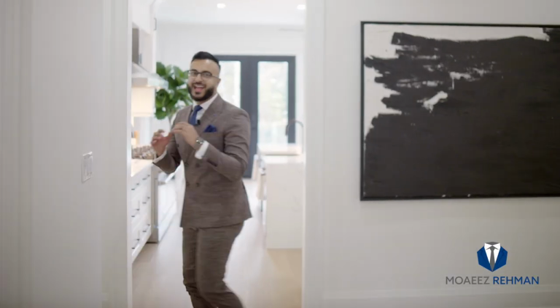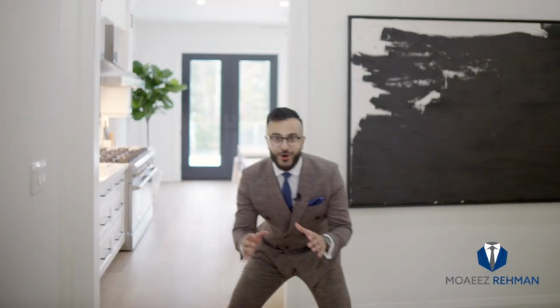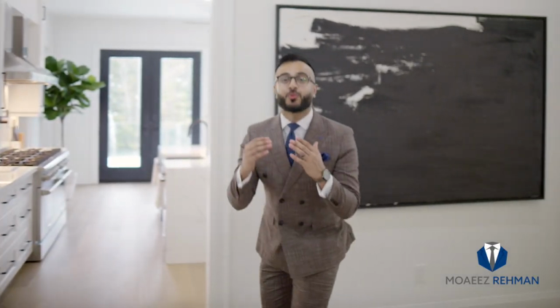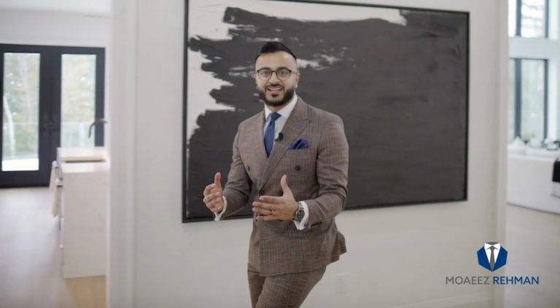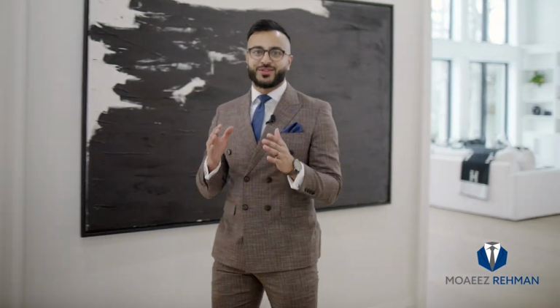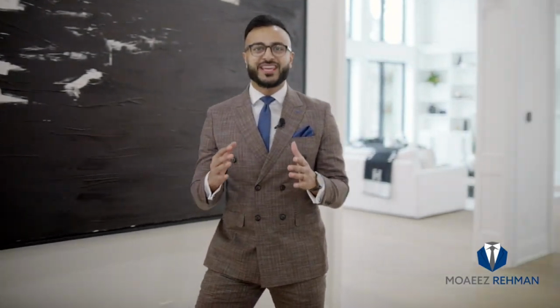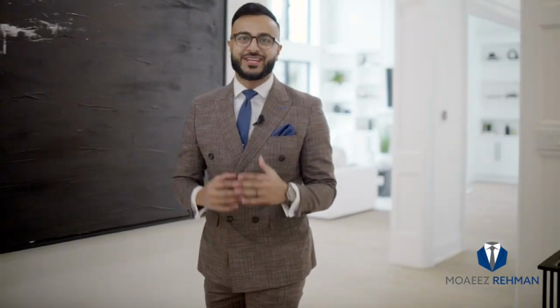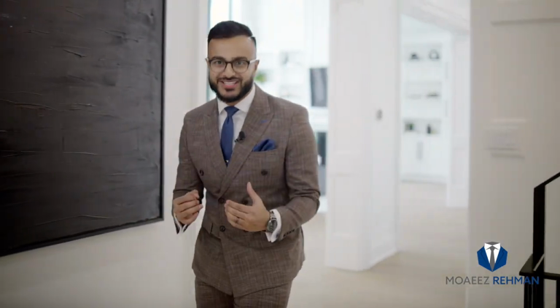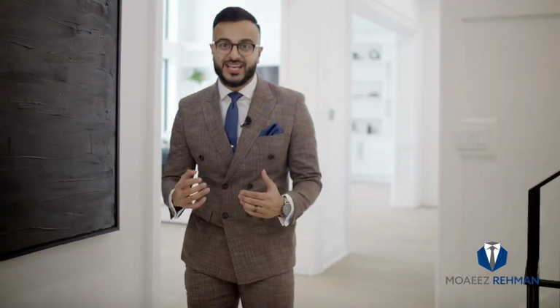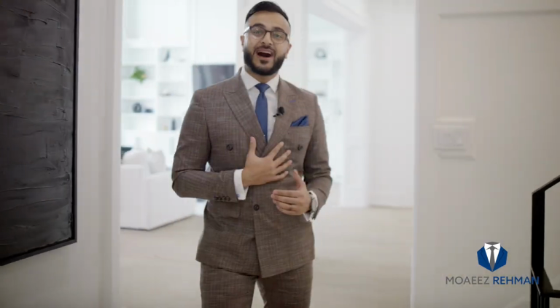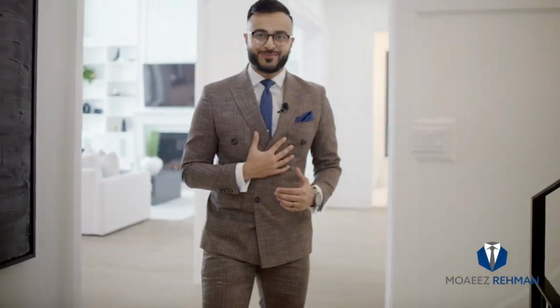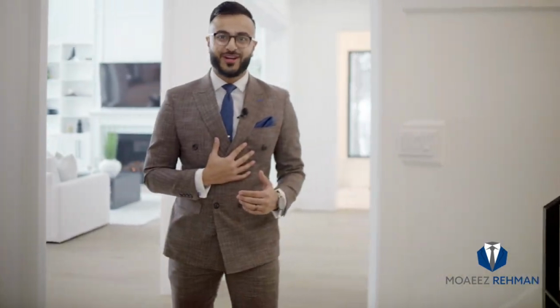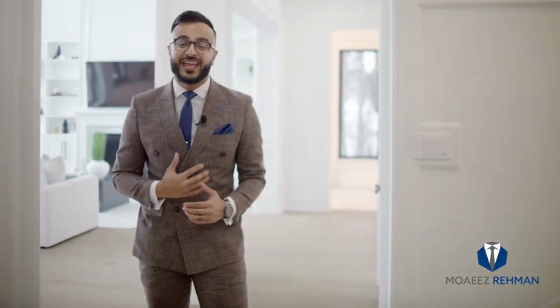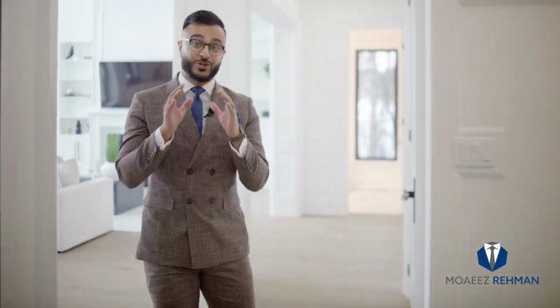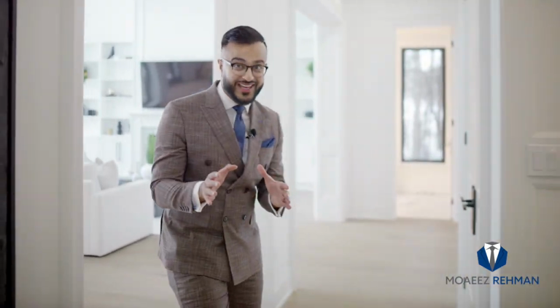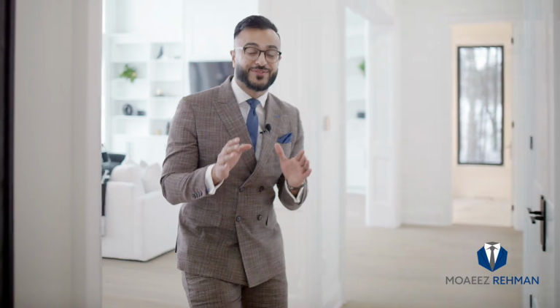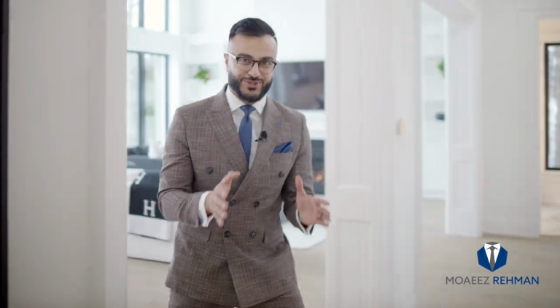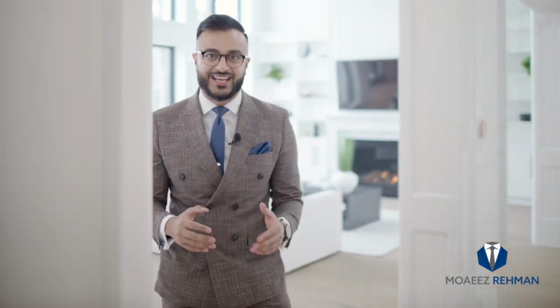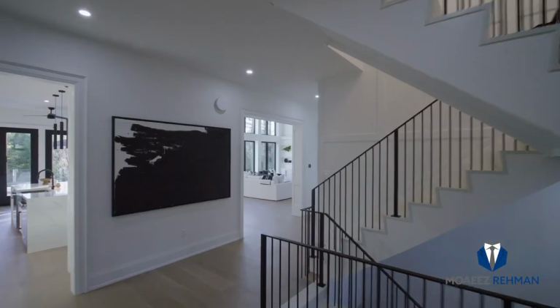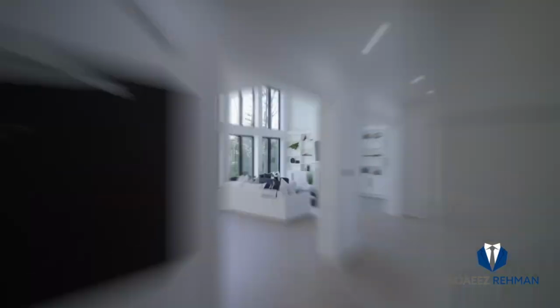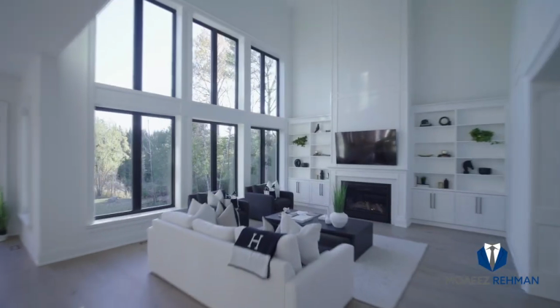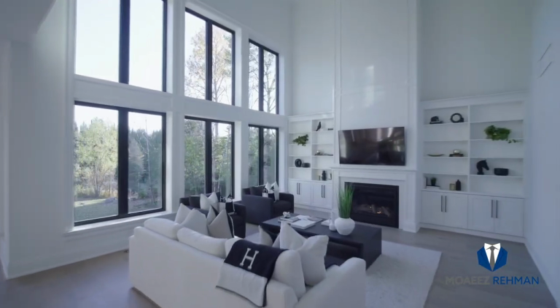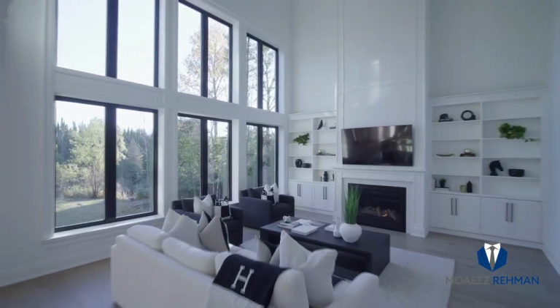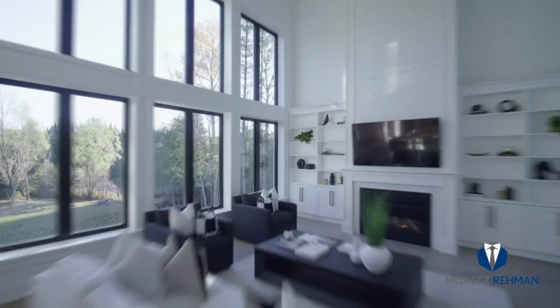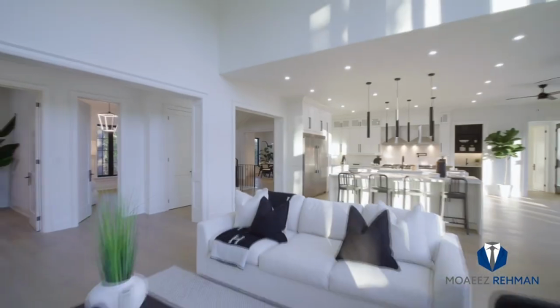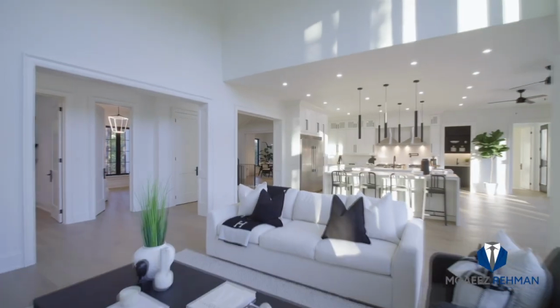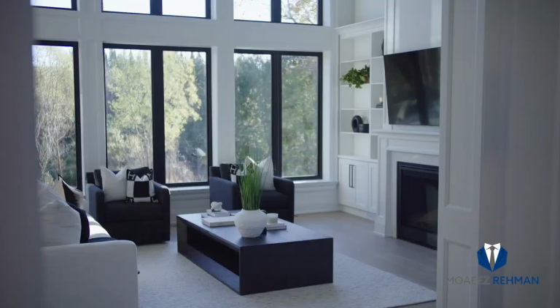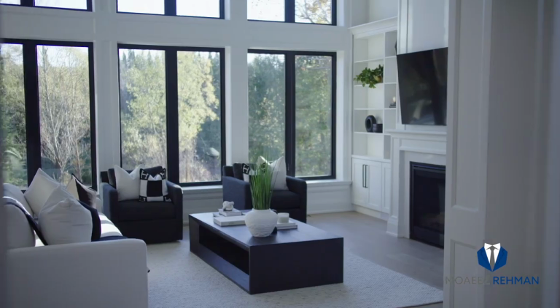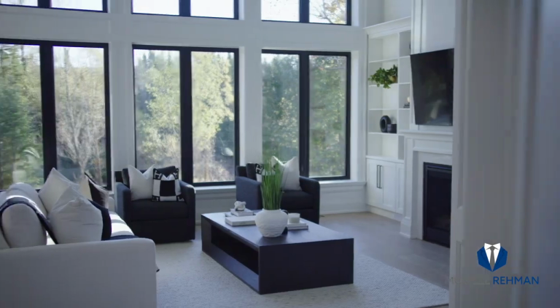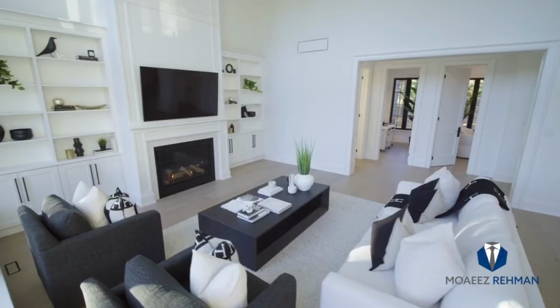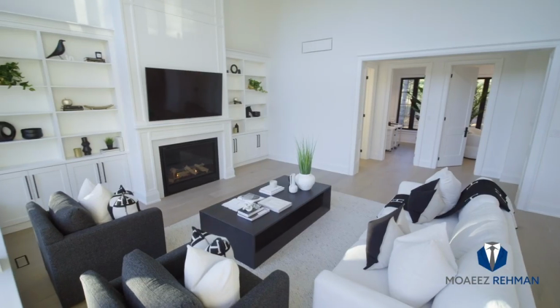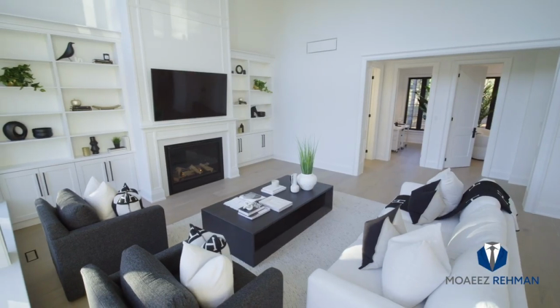Hello and welcome to 380 Reed Street. My name is Moise Rahman and you are in for a treat. This home is modern — it is Southern California living, but right here in the Greater Toronto Area.